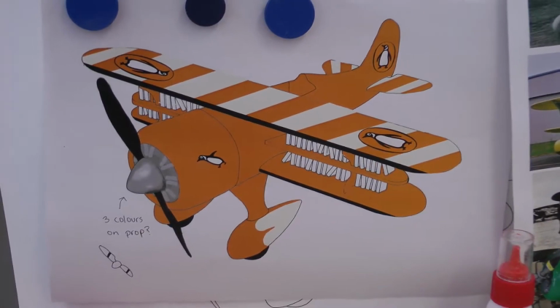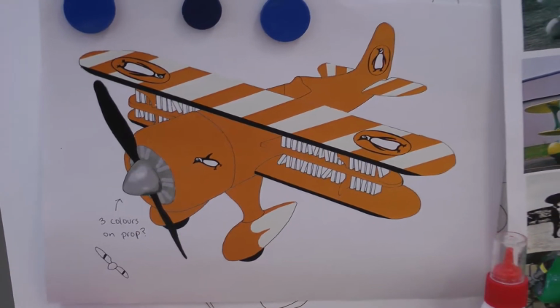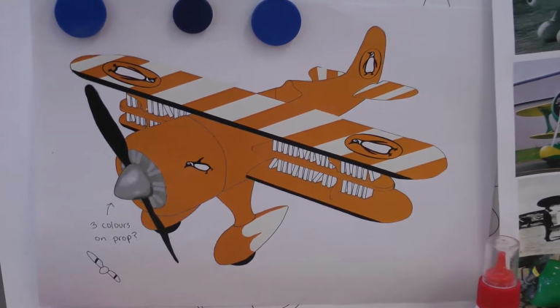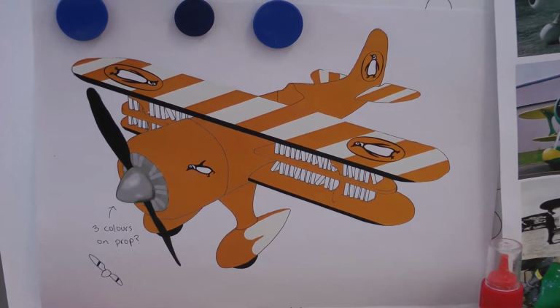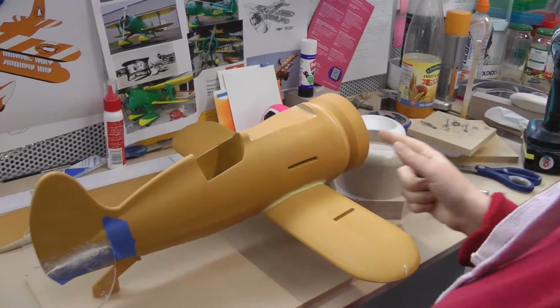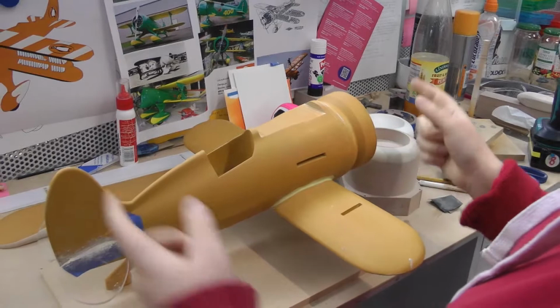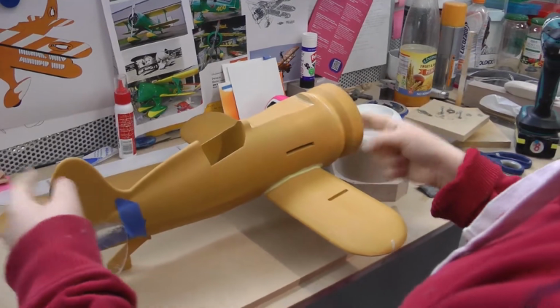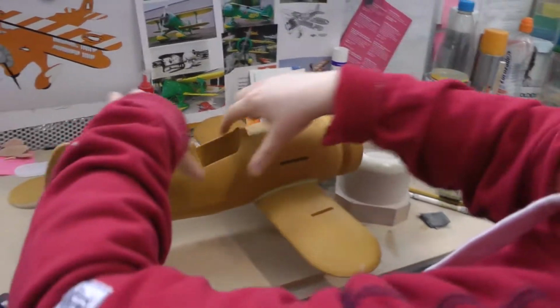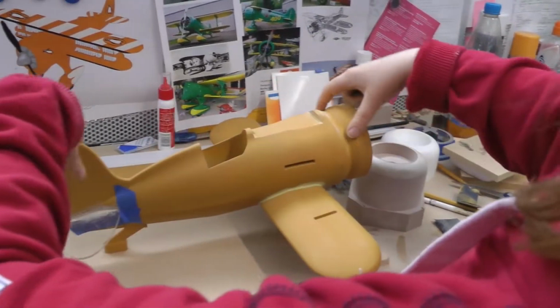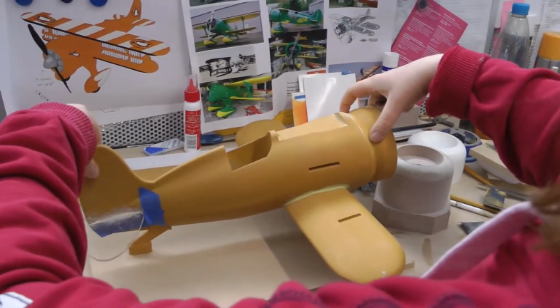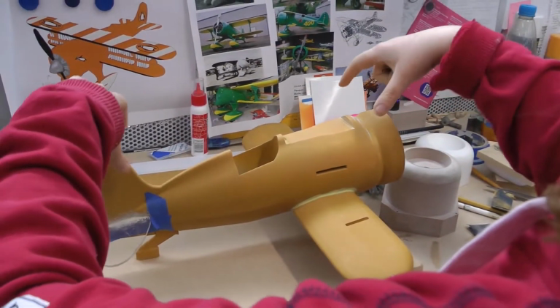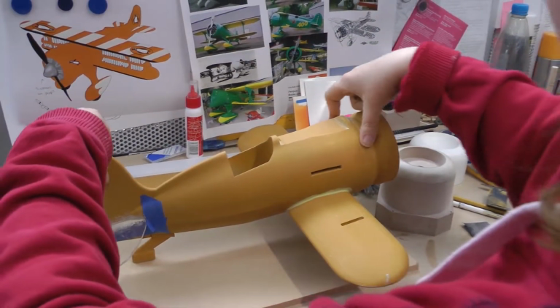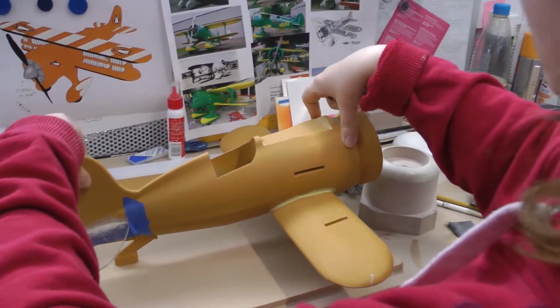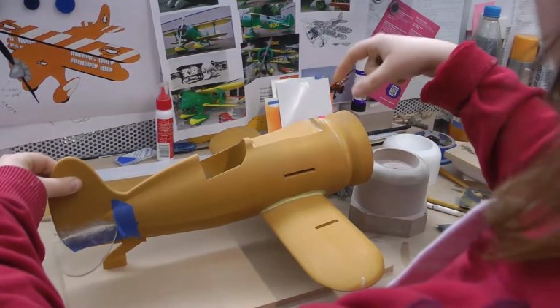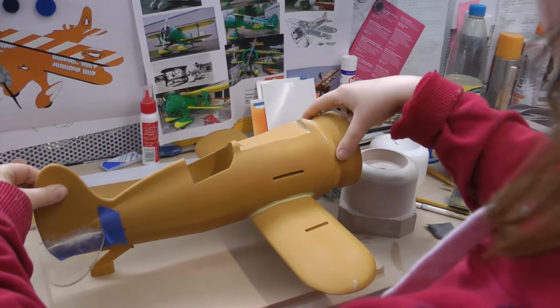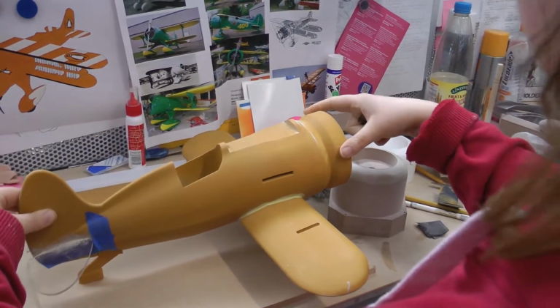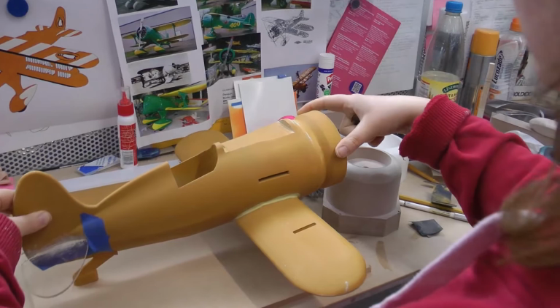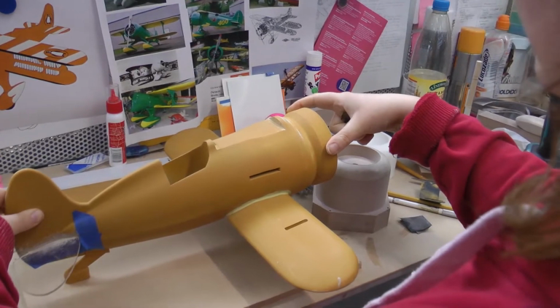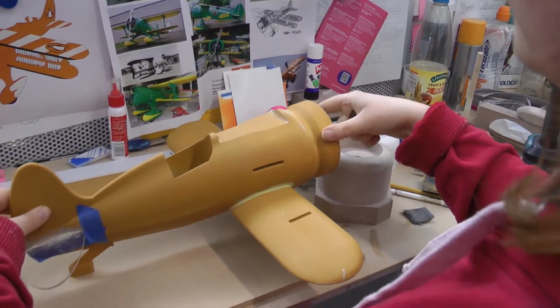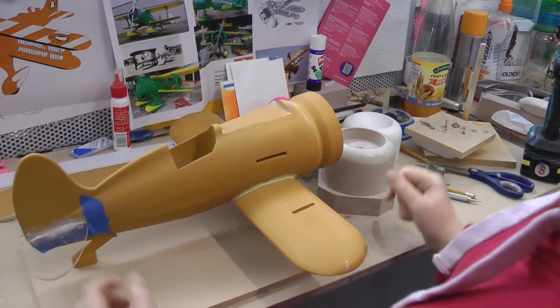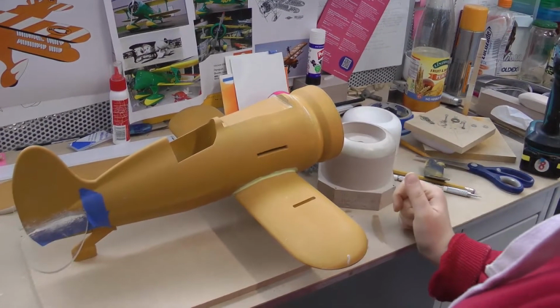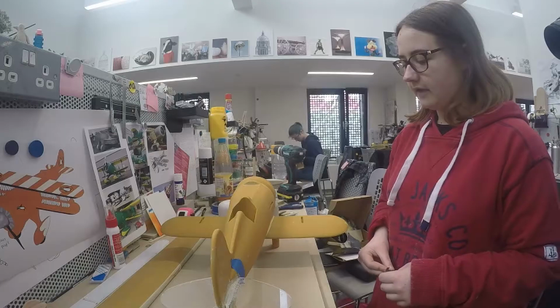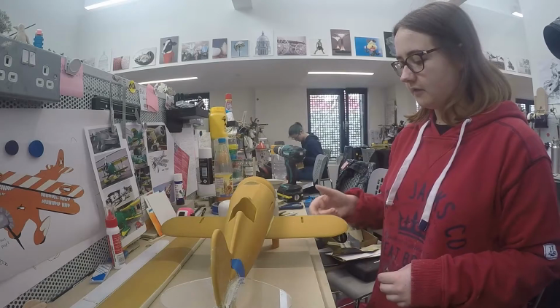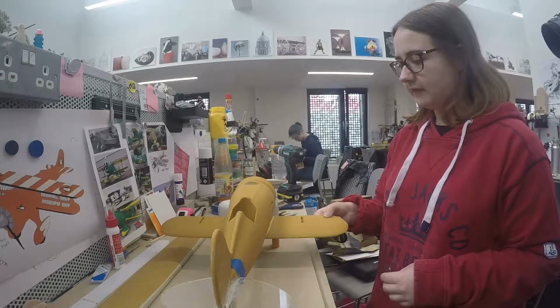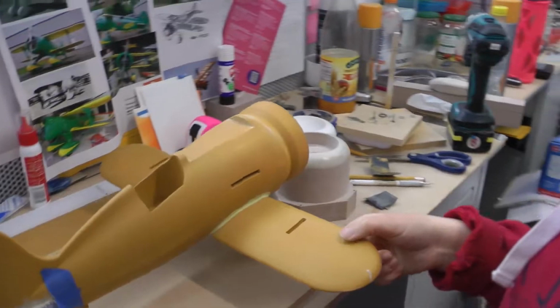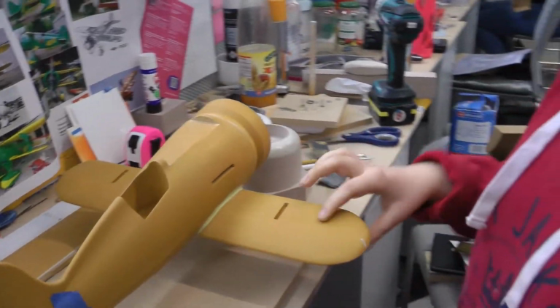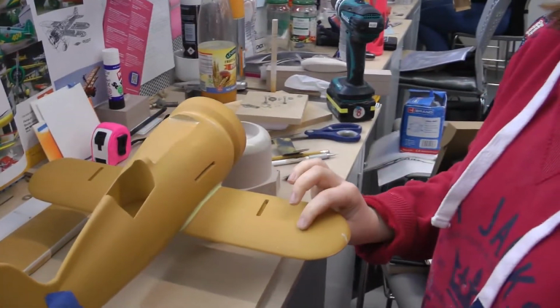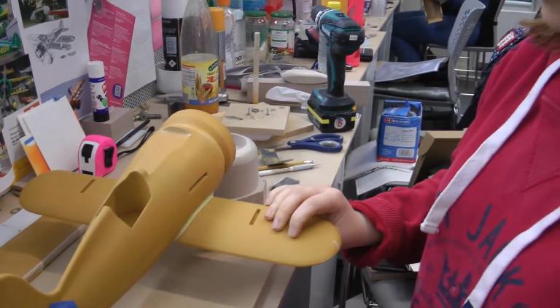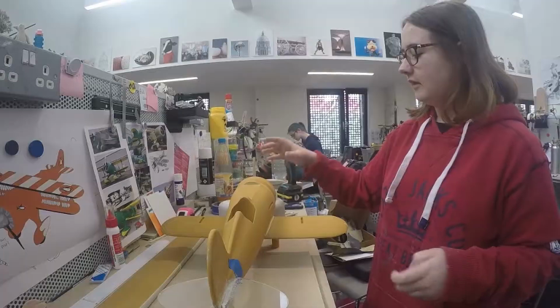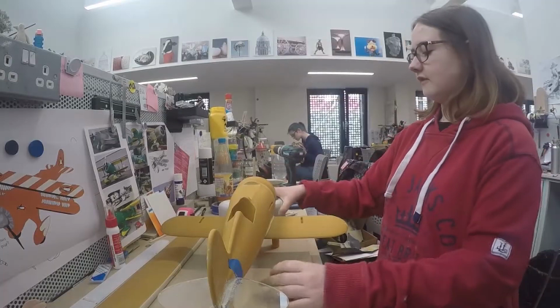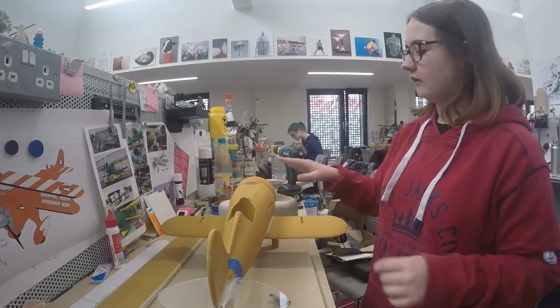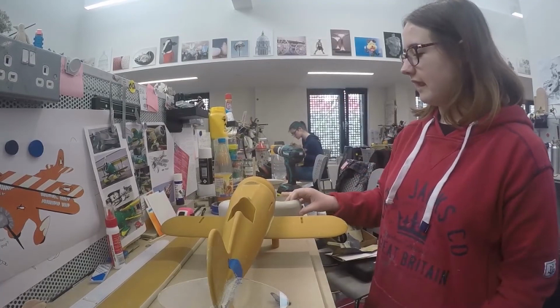Is that your drawing and your design? Yeah. The fuselage is this entire piece — it's 3D printed. I made it on a CAD model on Fusion 360. And then the wings are CNC machined. I turned this on the lathe.